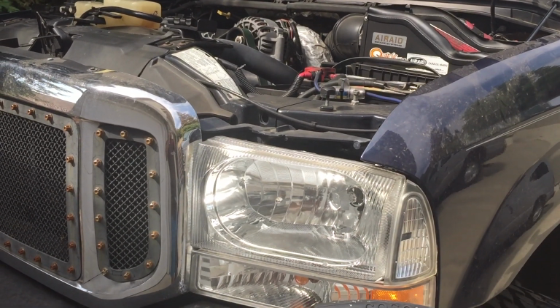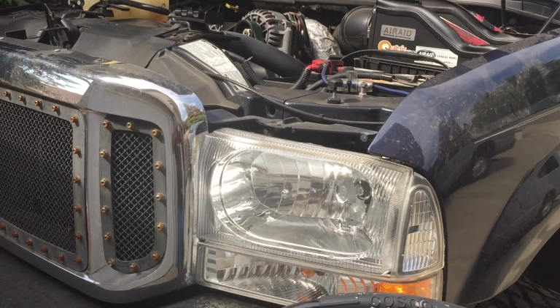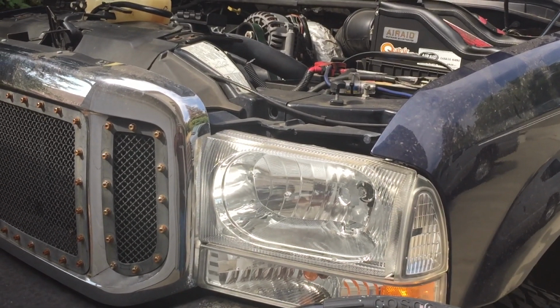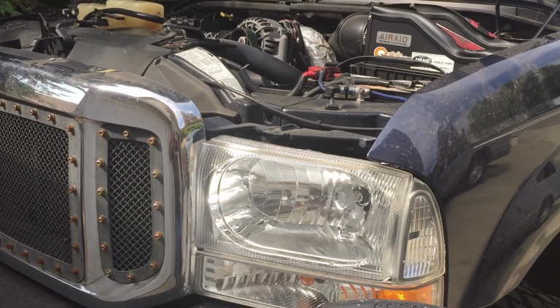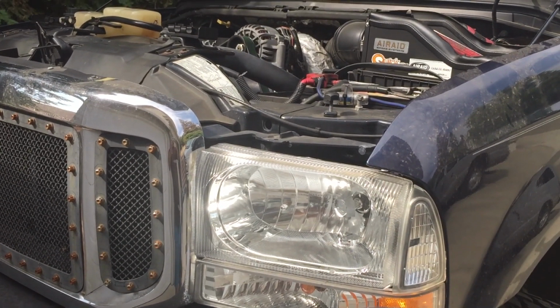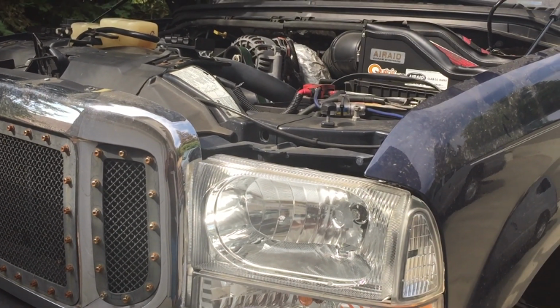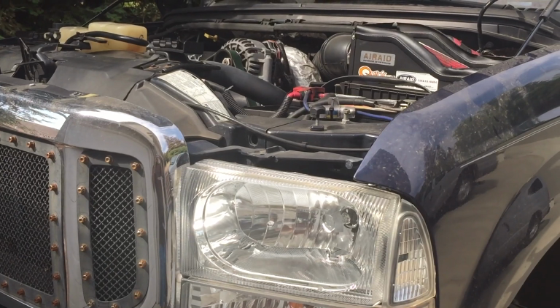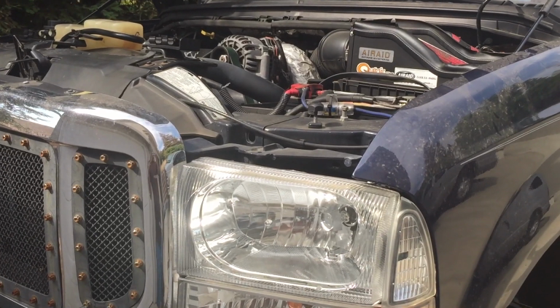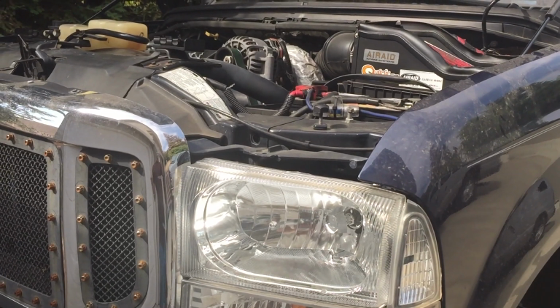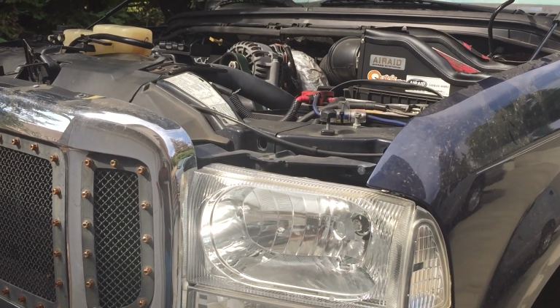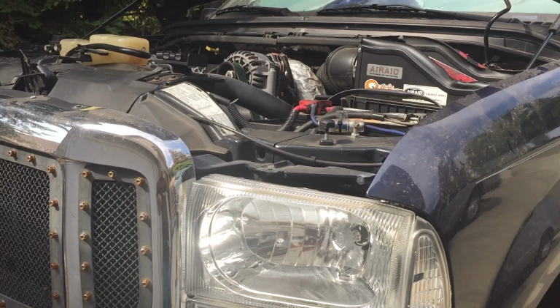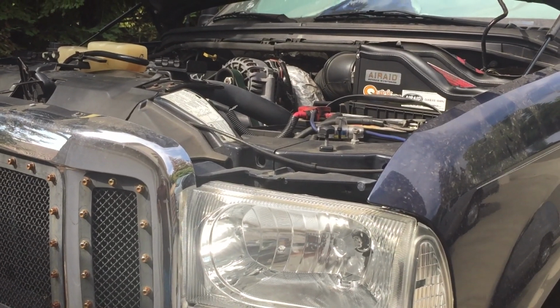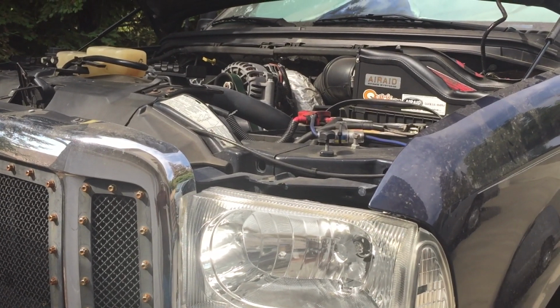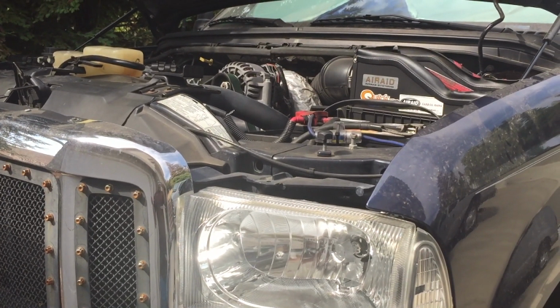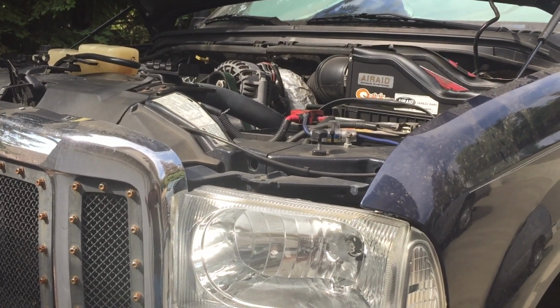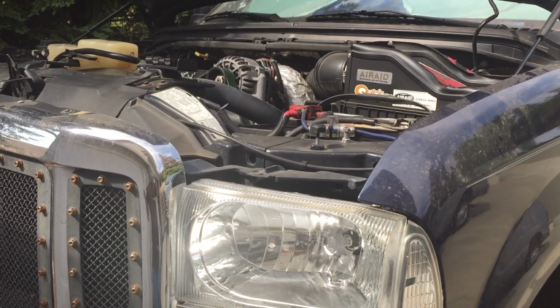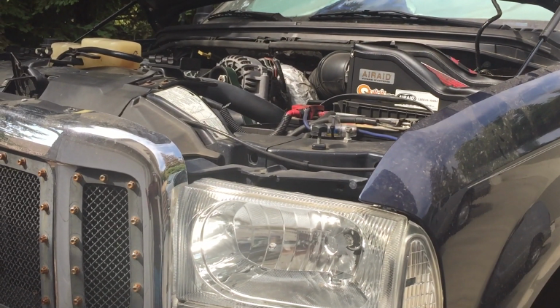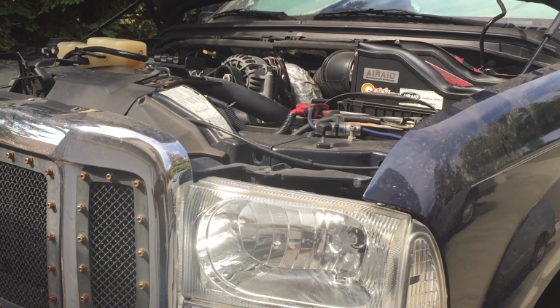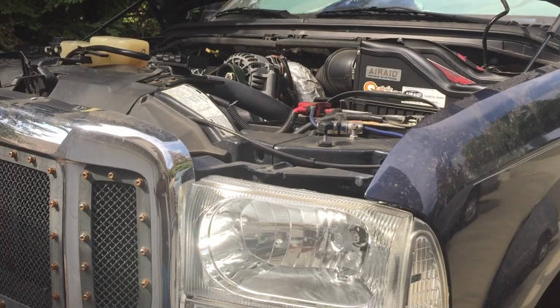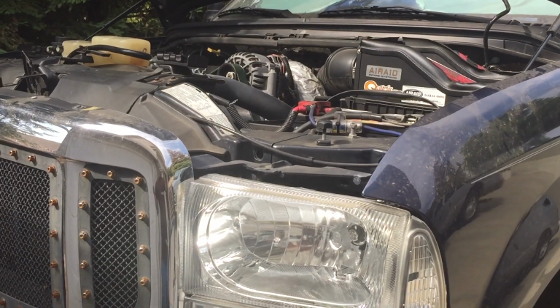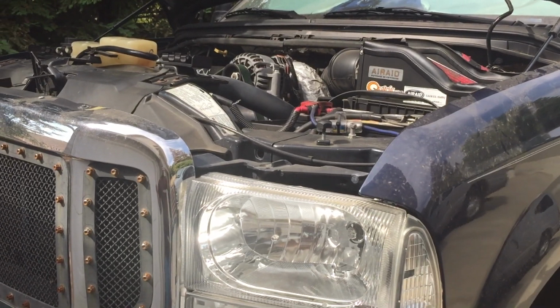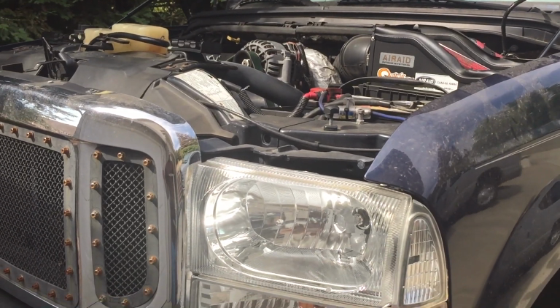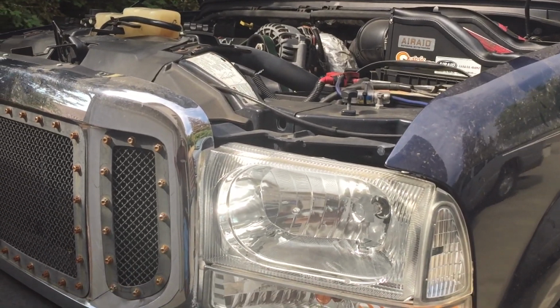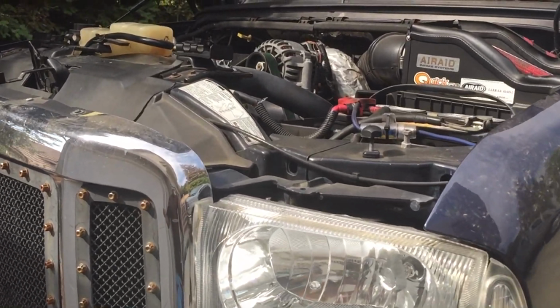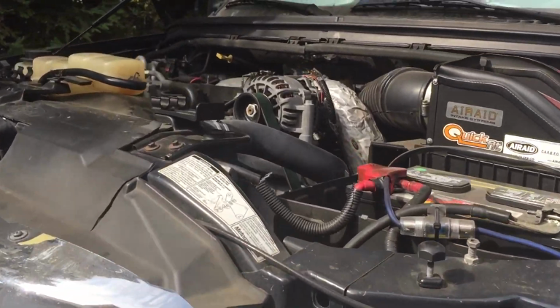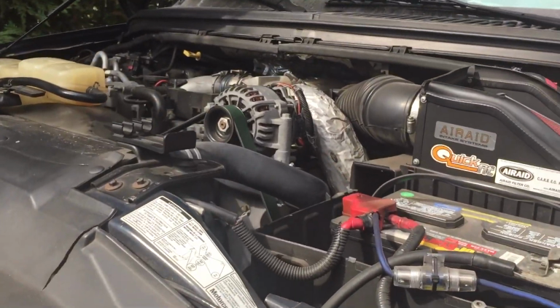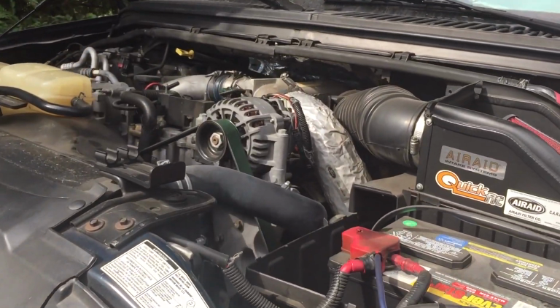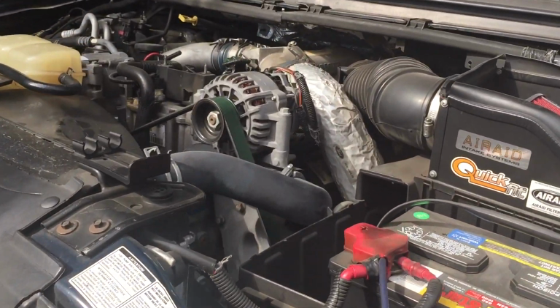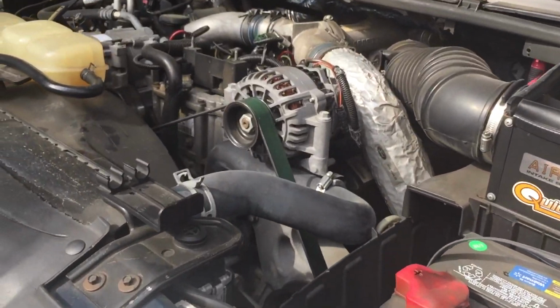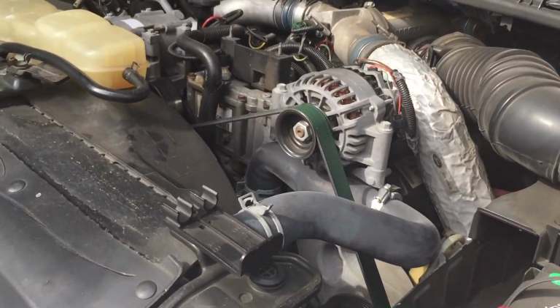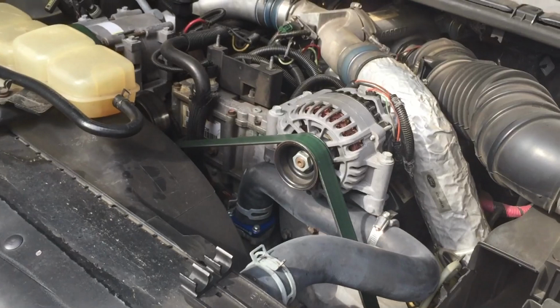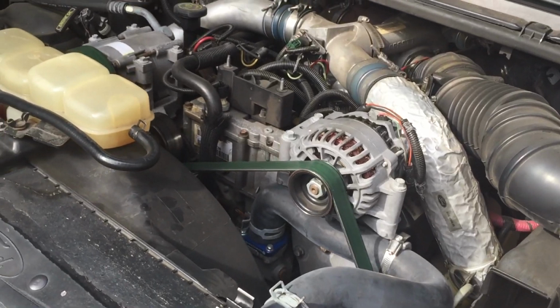I'm going to show you the location of the HPOP on a 7.3 liter Power Stroke from 1999 to 2003 and a half. It basically is in the middle of the engine compartment.